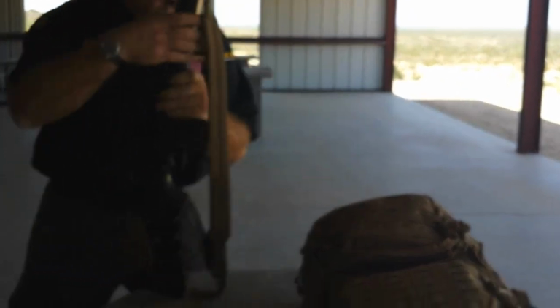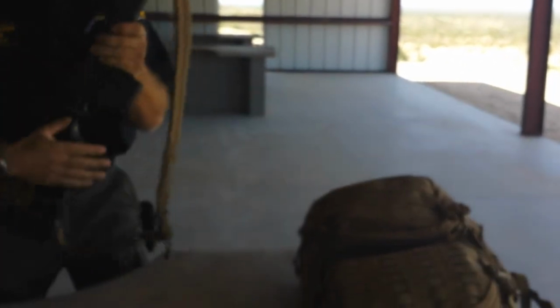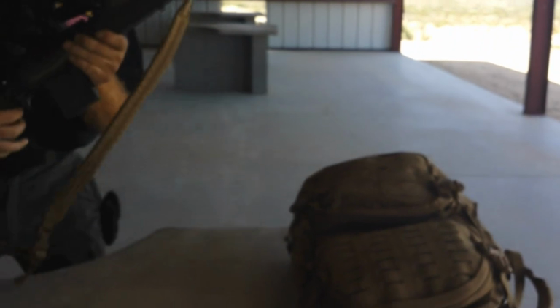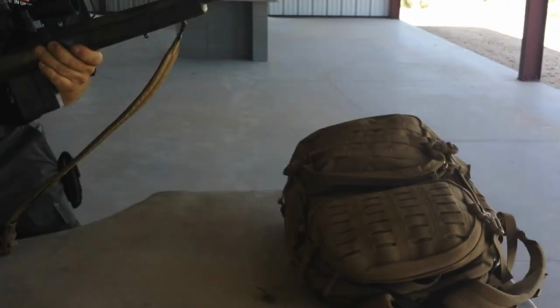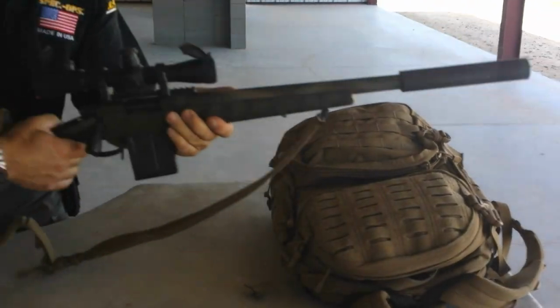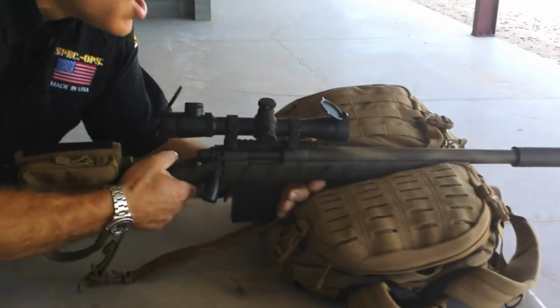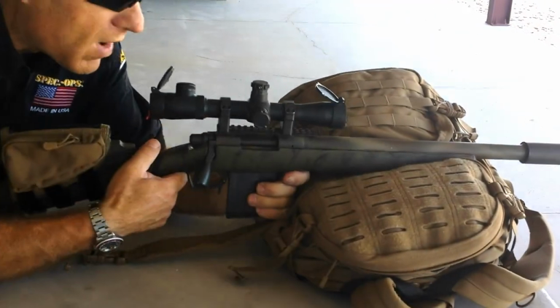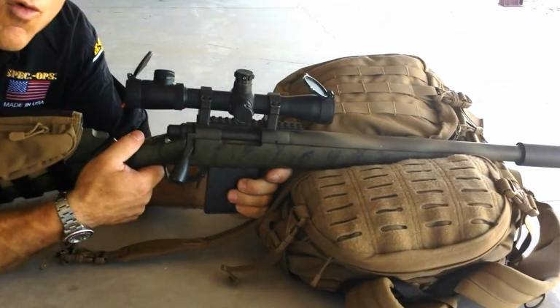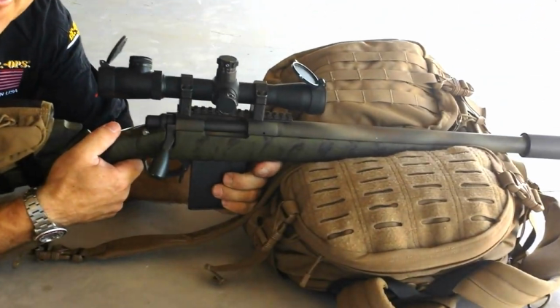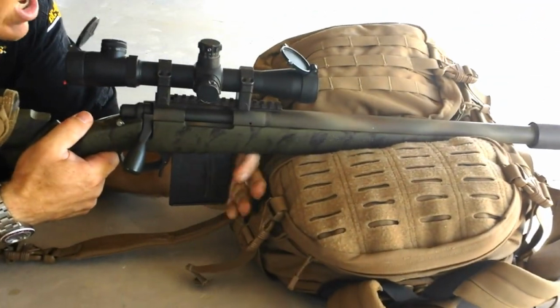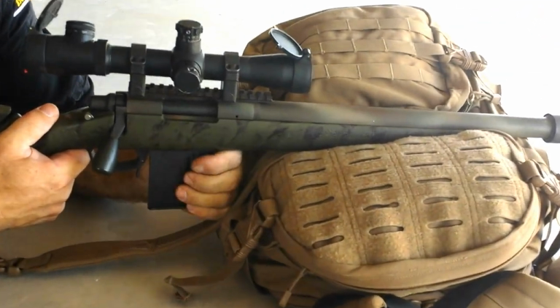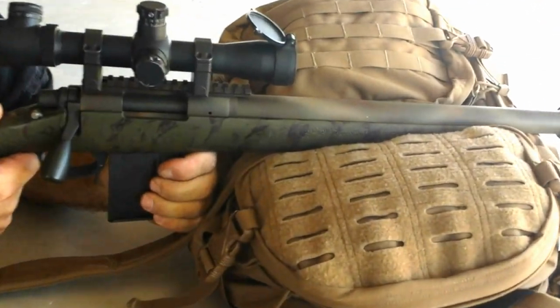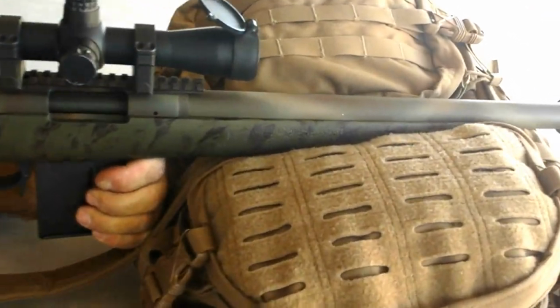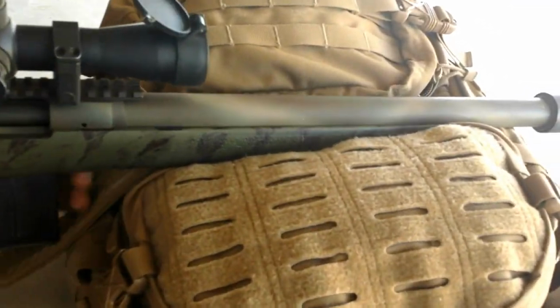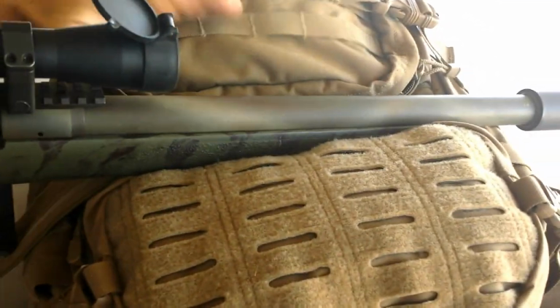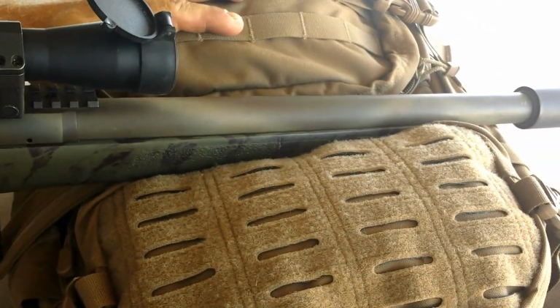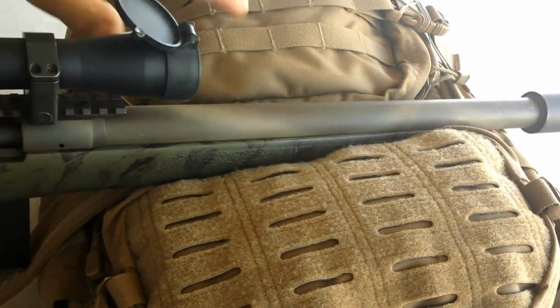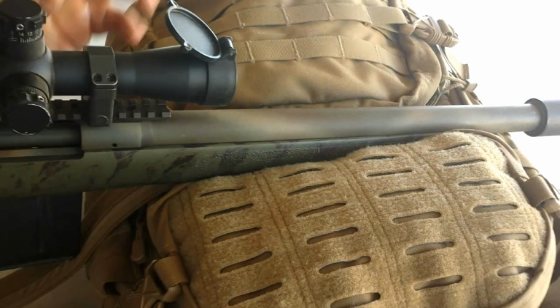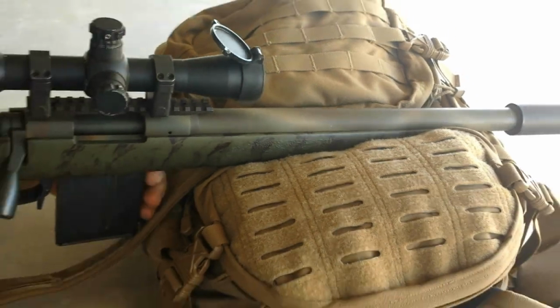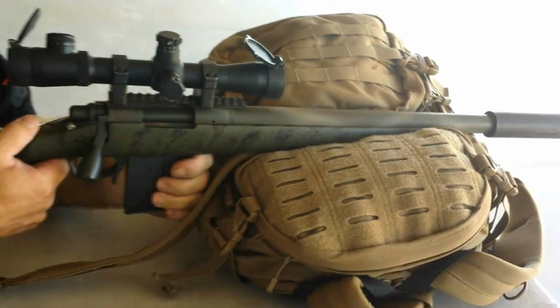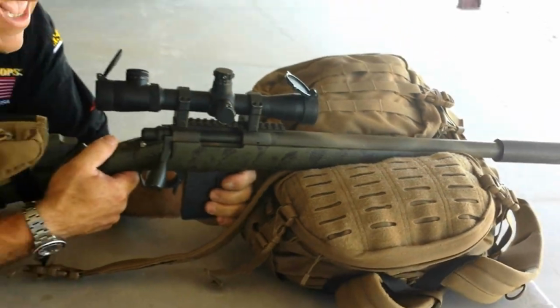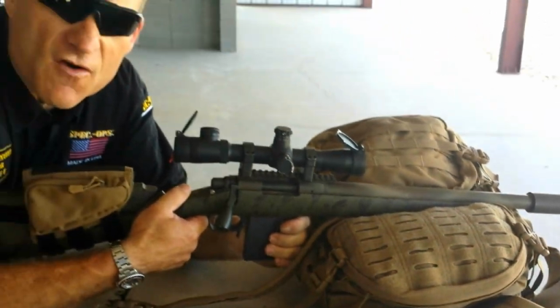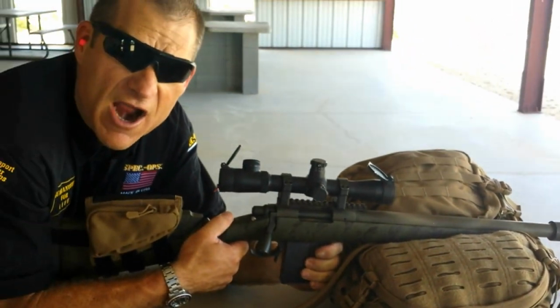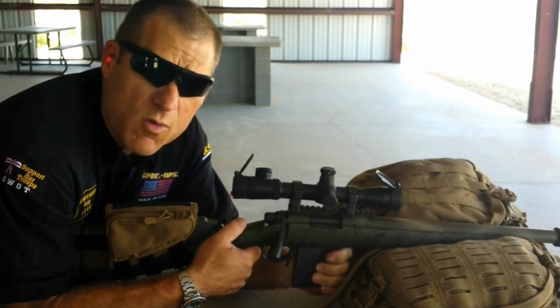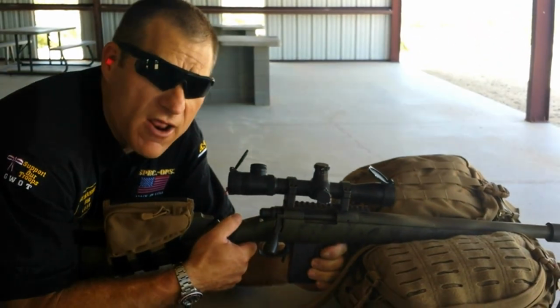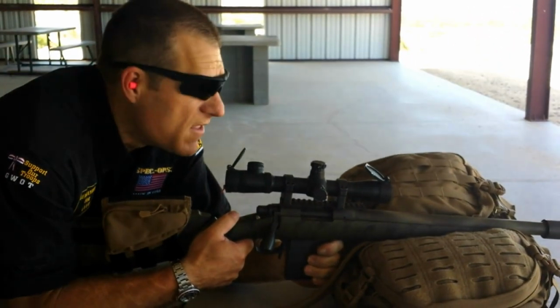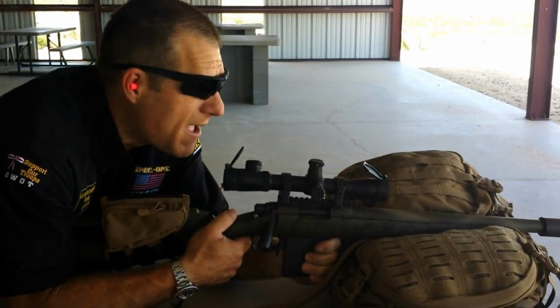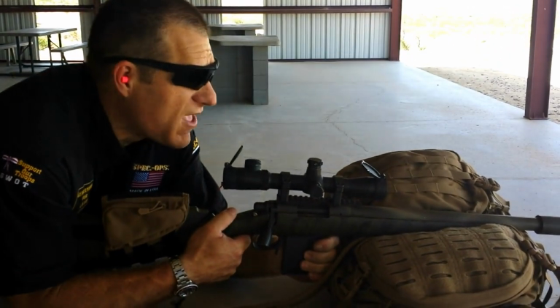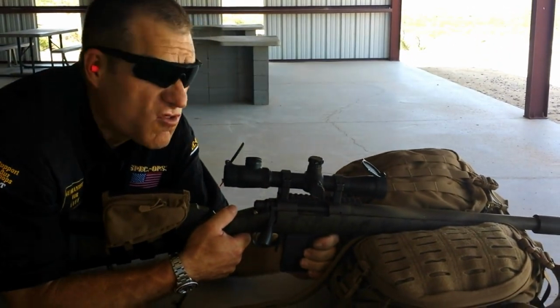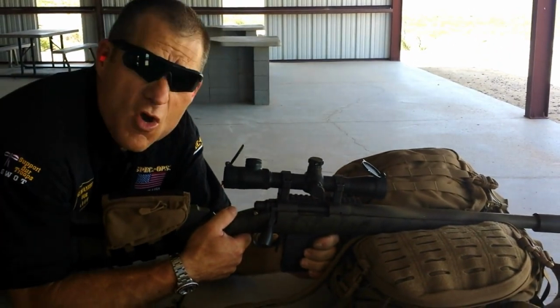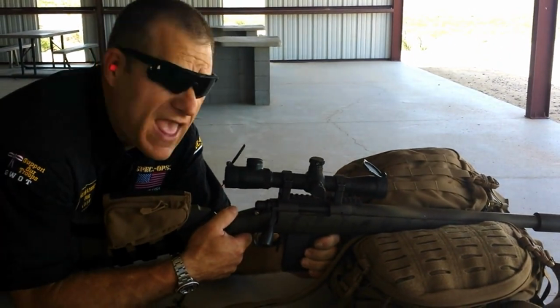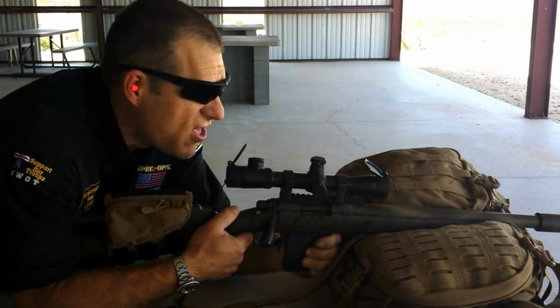Watch how this makes an outstanding rifle rest. Lay your weapon right in there — semi-rigid, stabilizes the weapon, and under firing you will notice that the weapon stays smooth as silk.